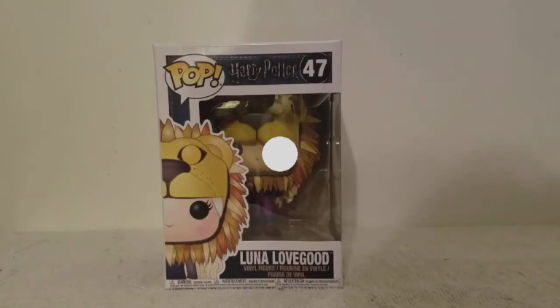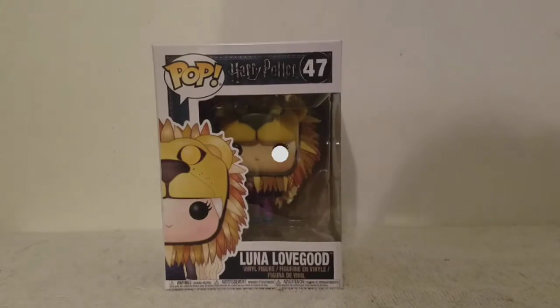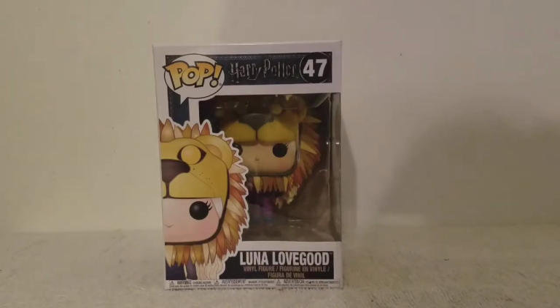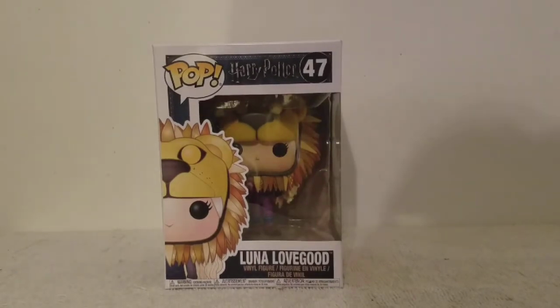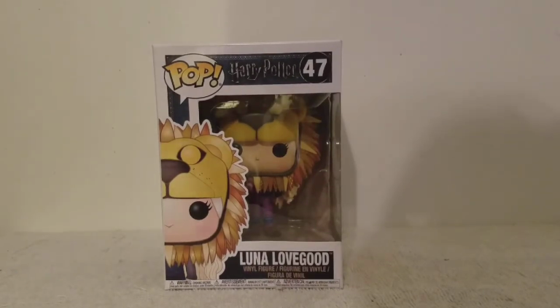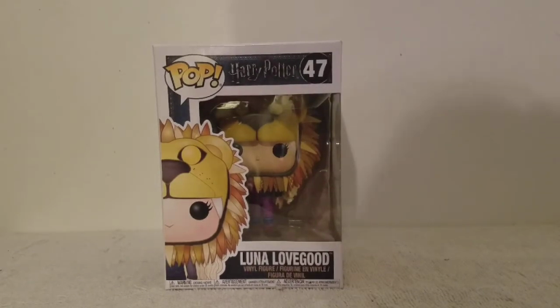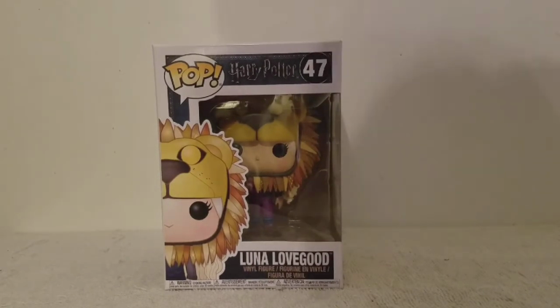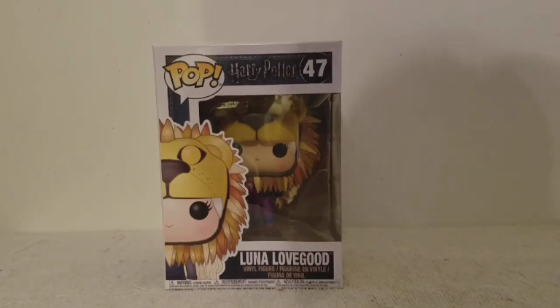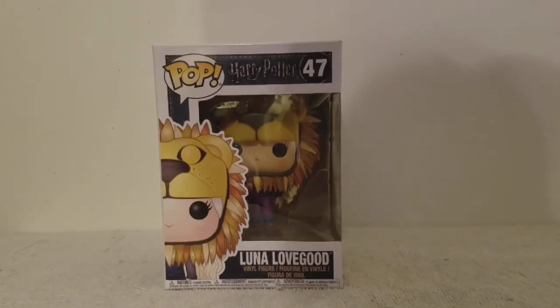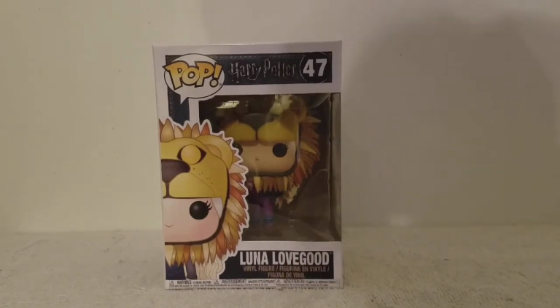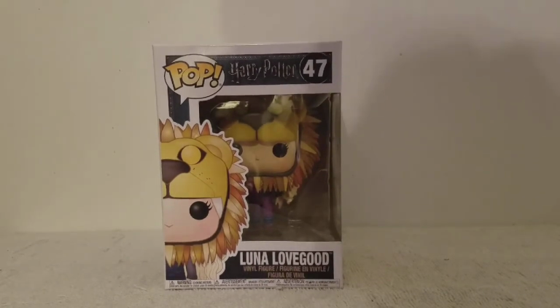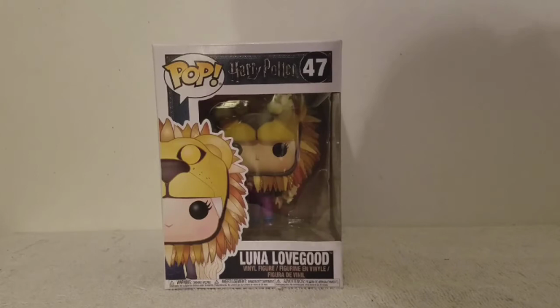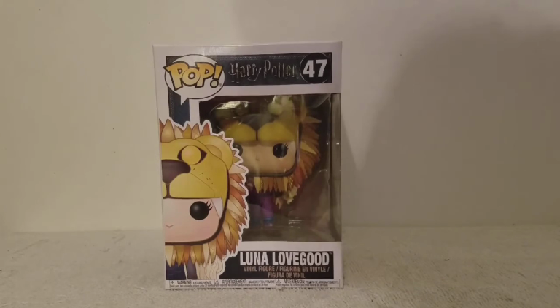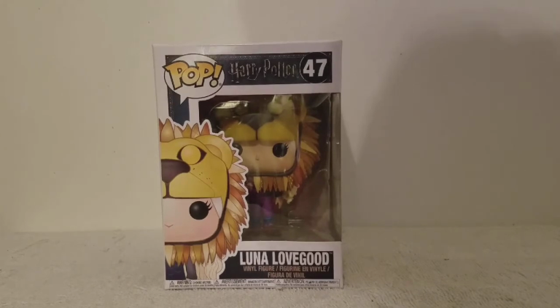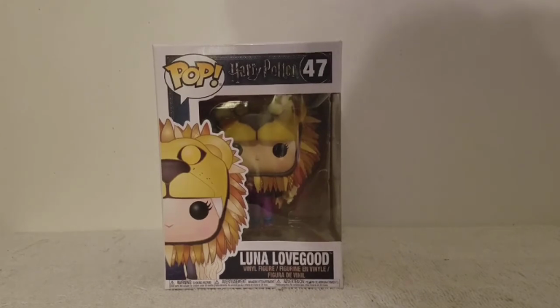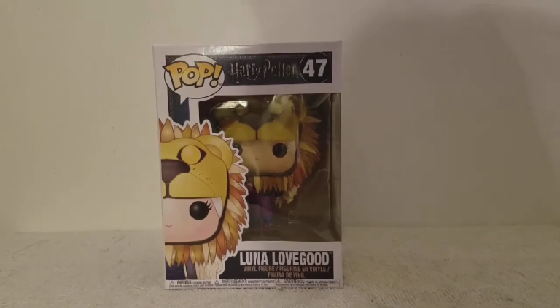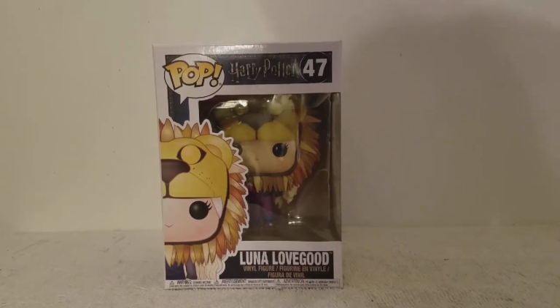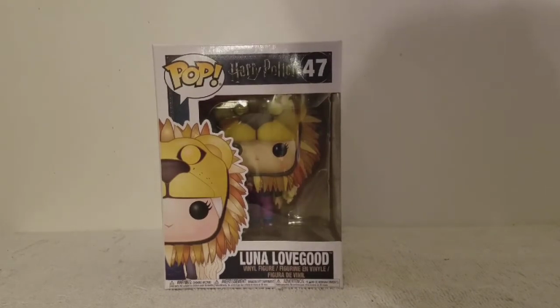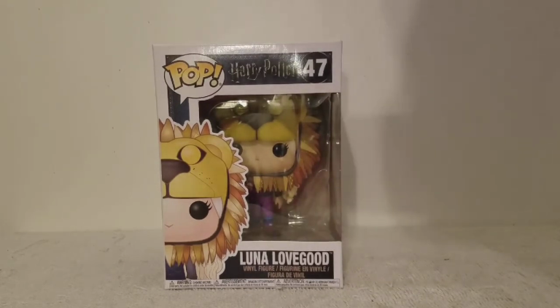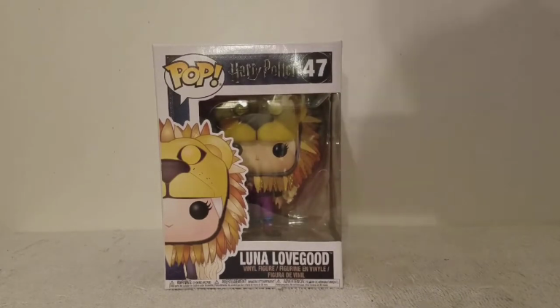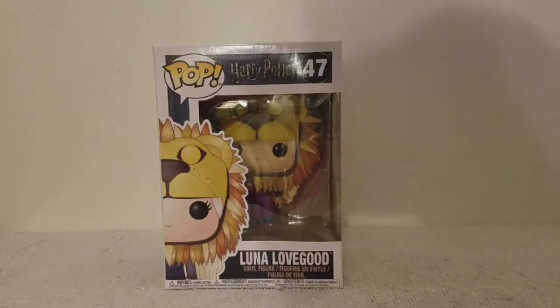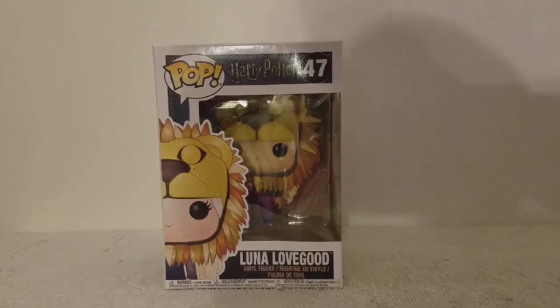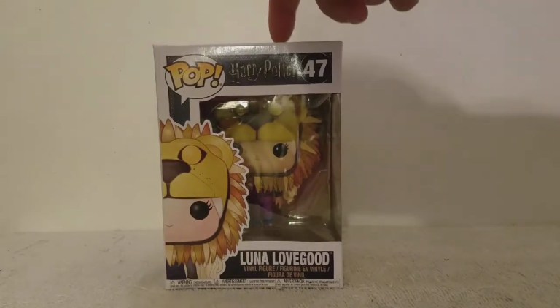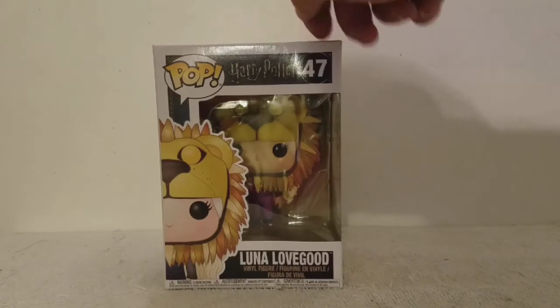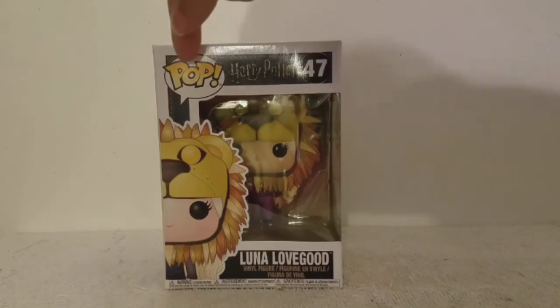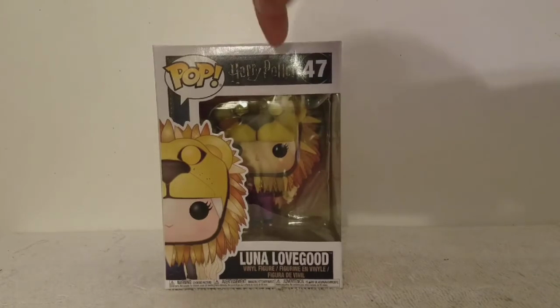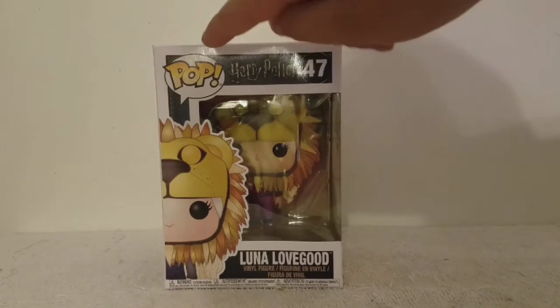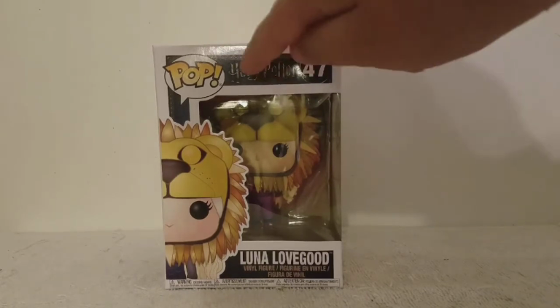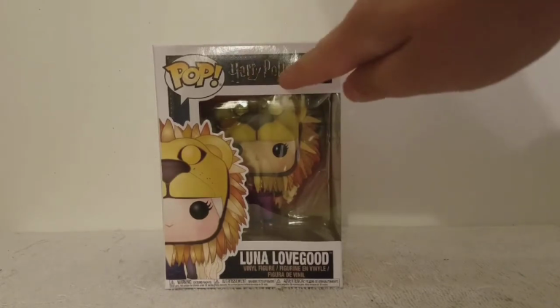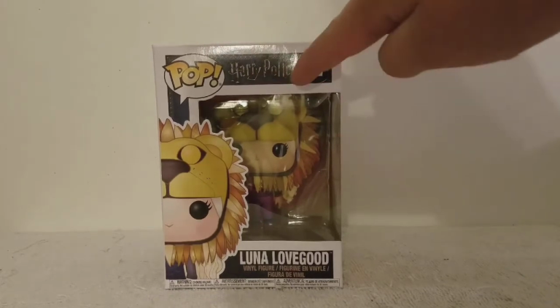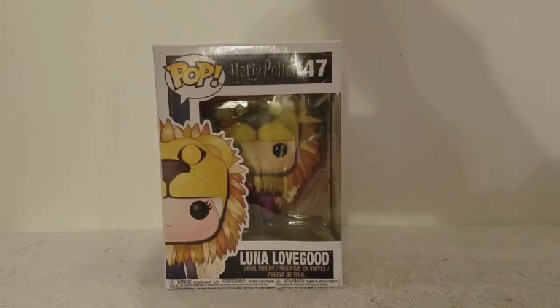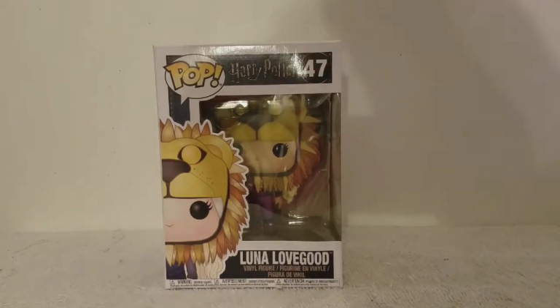Entertainment Reviews here, taking a look at Luna Lovegood from Harry Potter and the Half-Blood Prince with the Lion Hat on her head. Here's the front of the box — the Pop logo and the new Harry Potter logo. Luna.